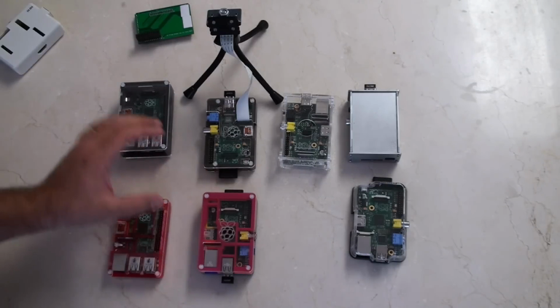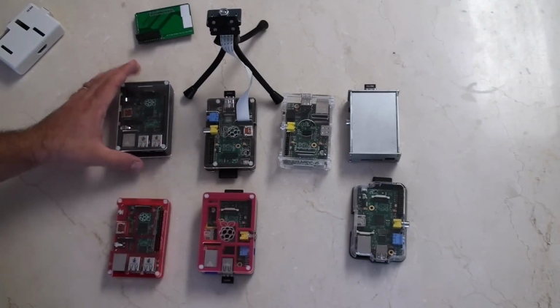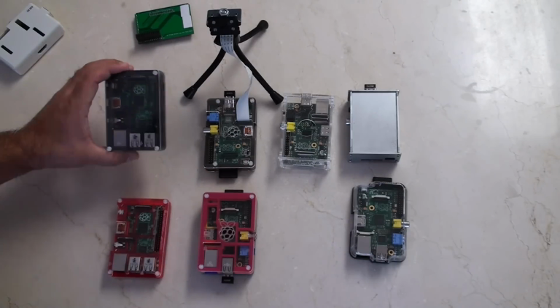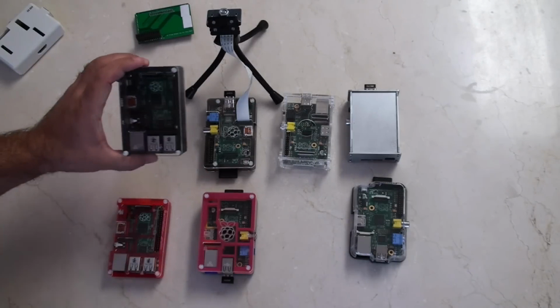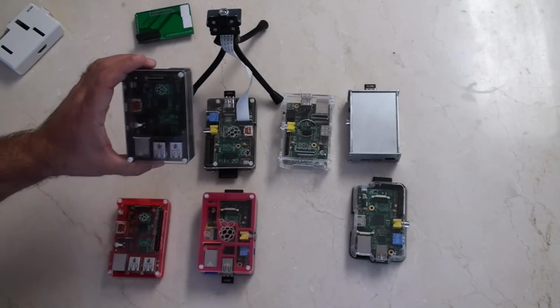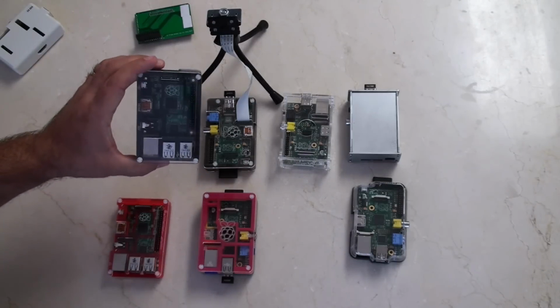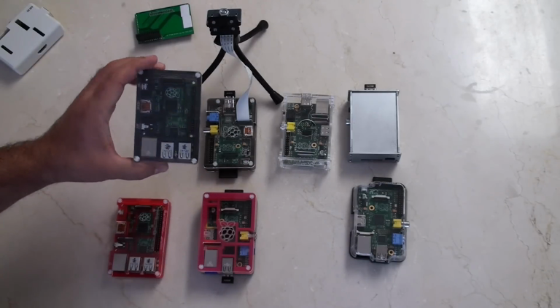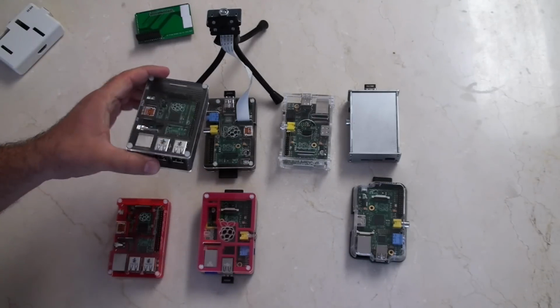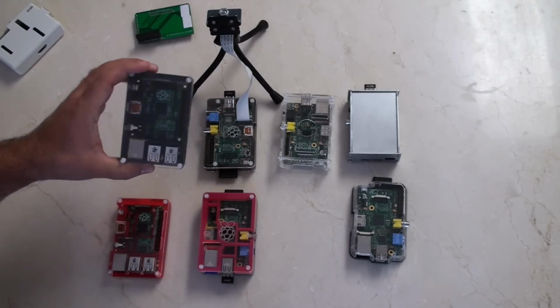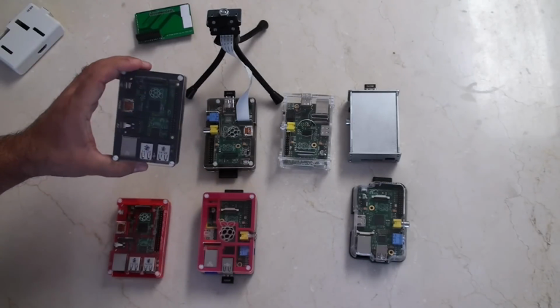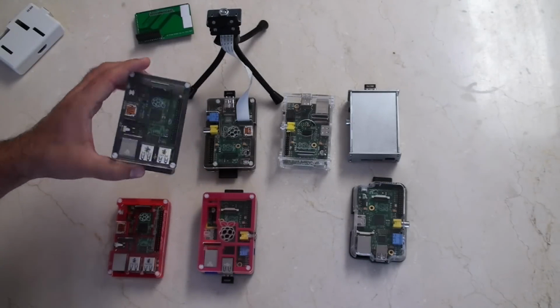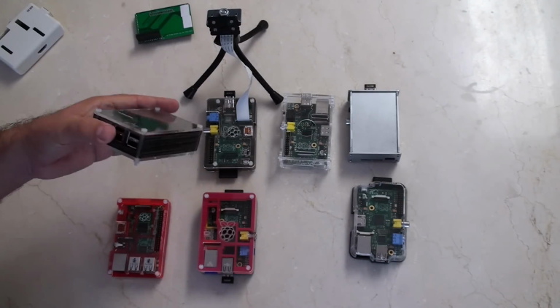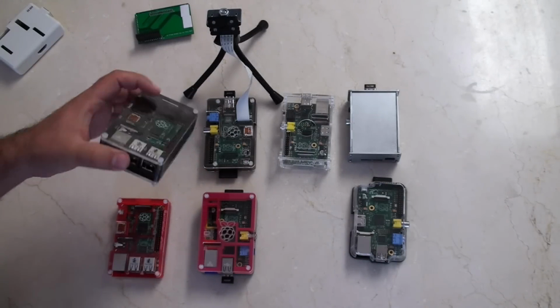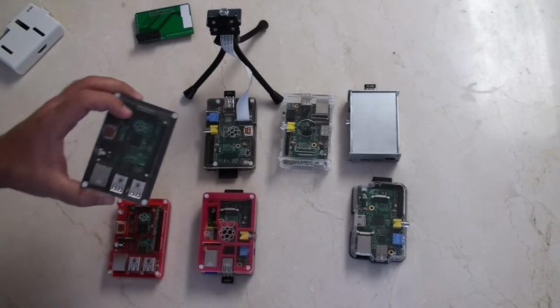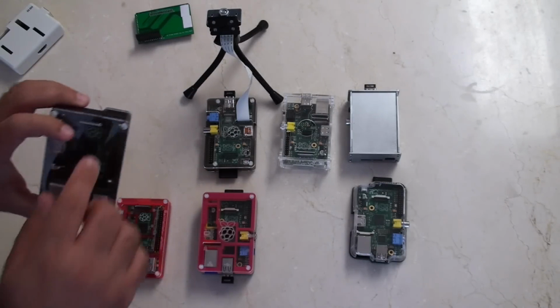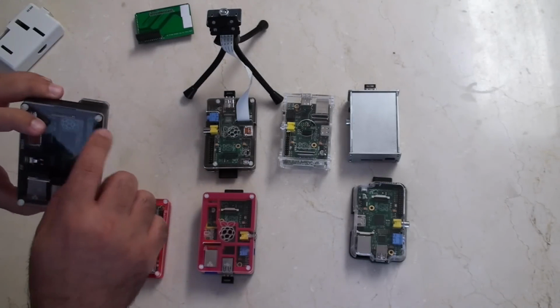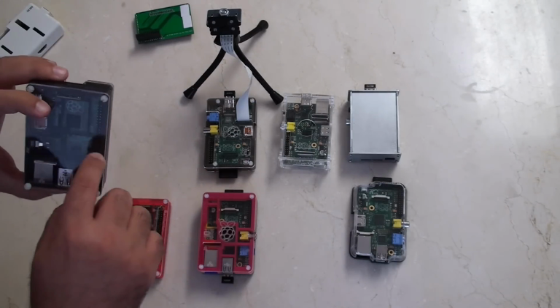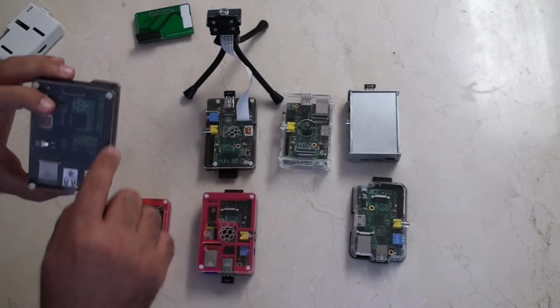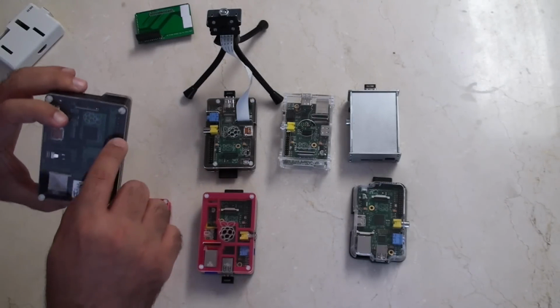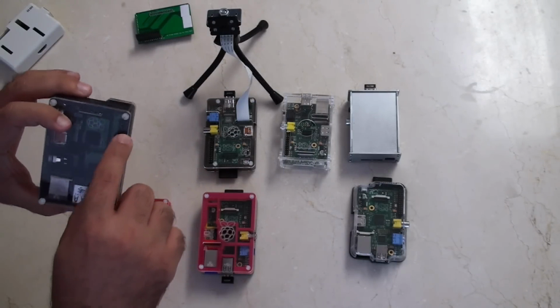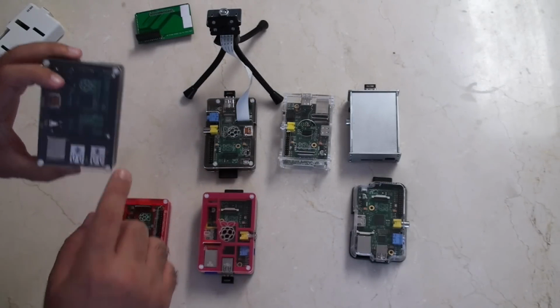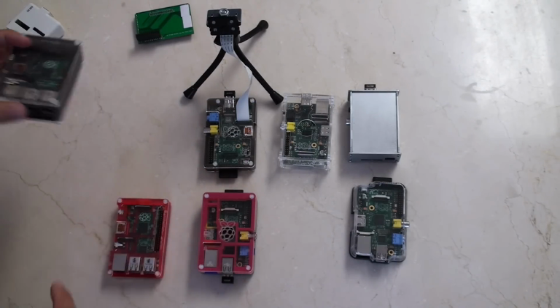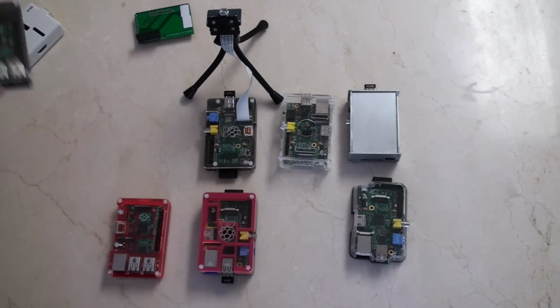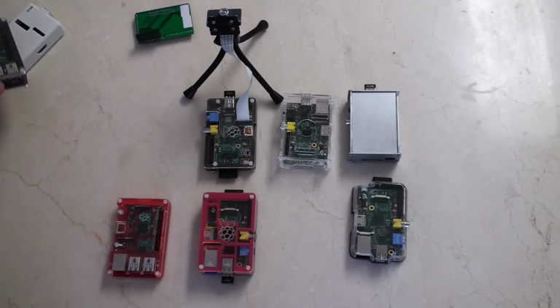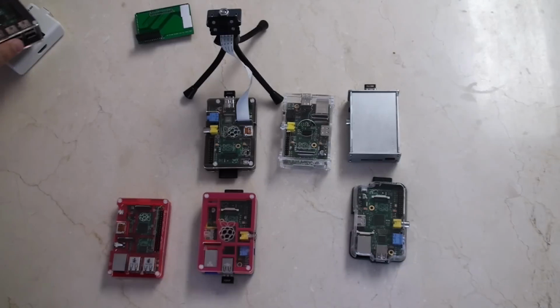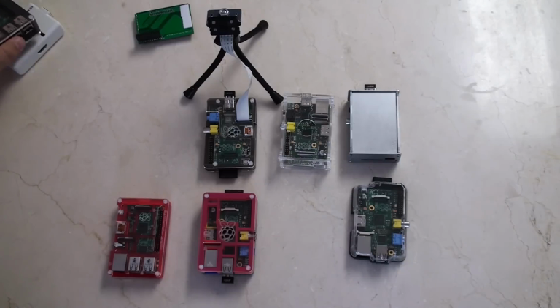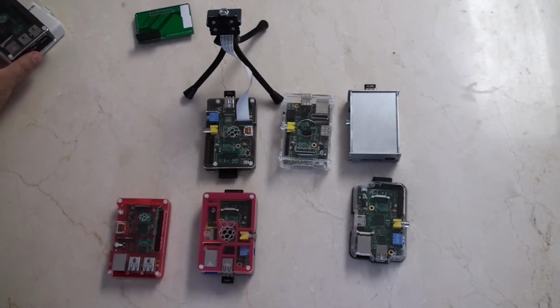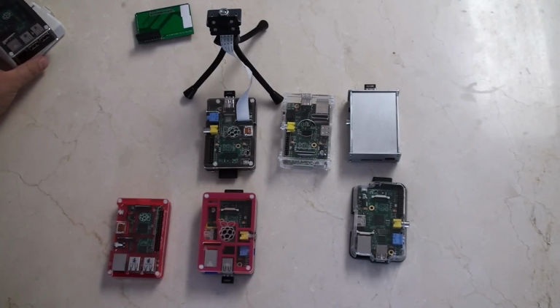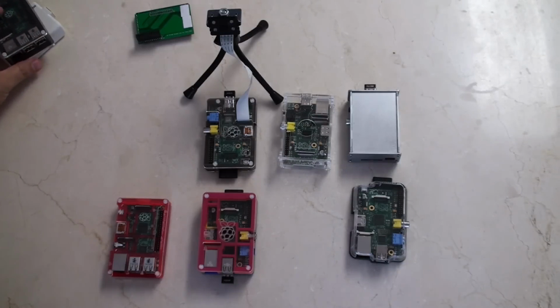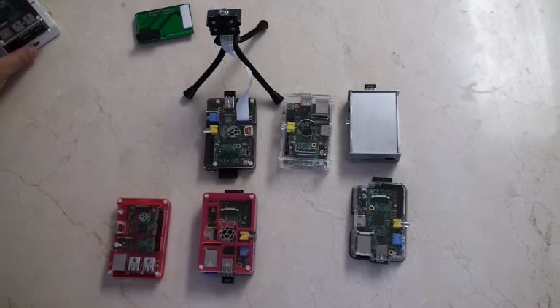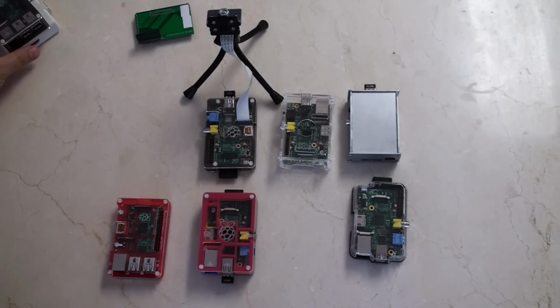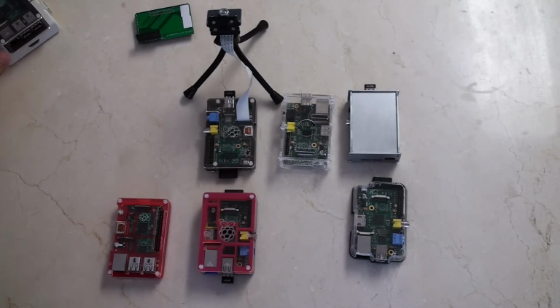The shortcoming of the Ninja, I think I made clear in my previous video, which is it has no access to the GPIOs. All right, so that one's out of the way too.